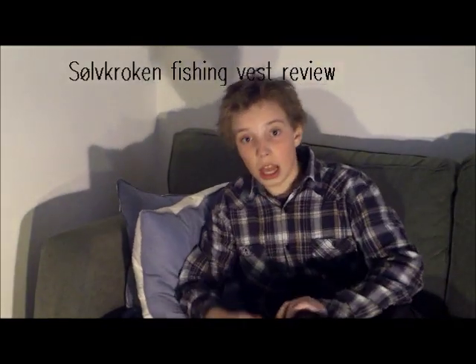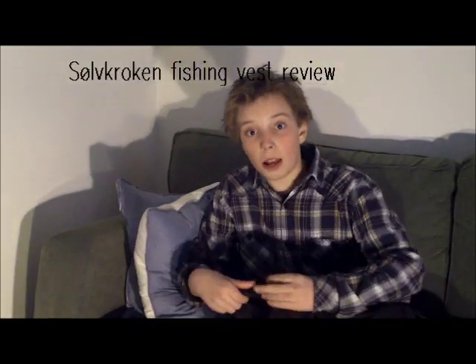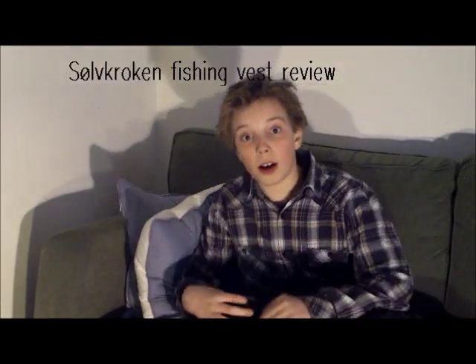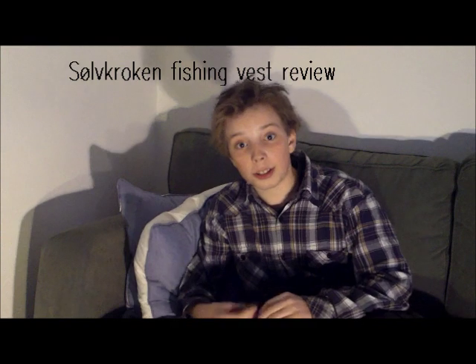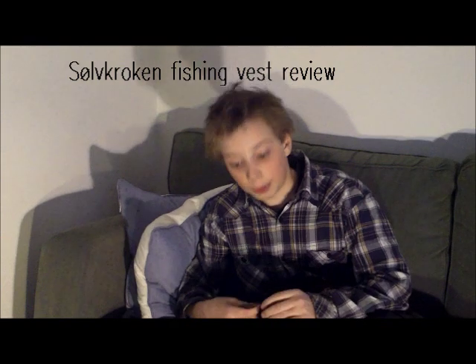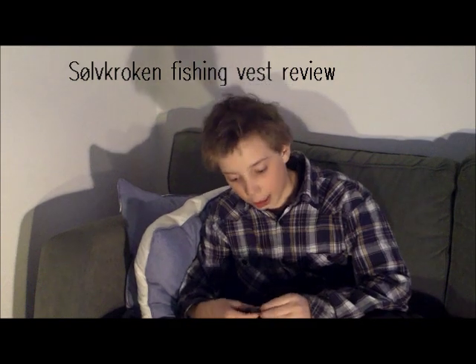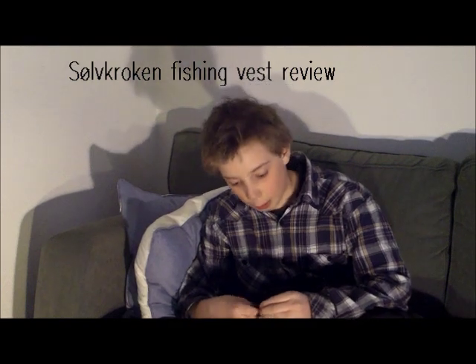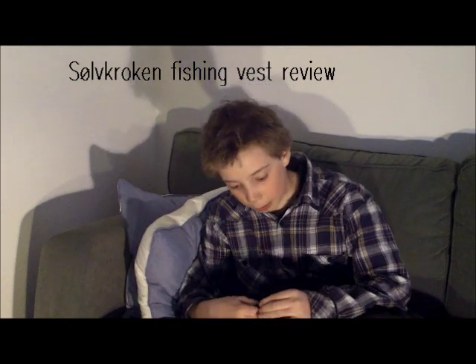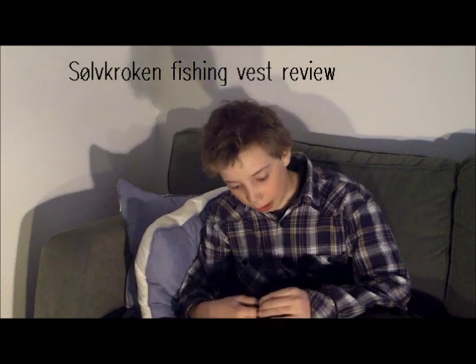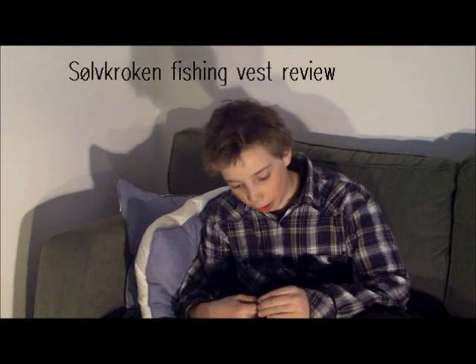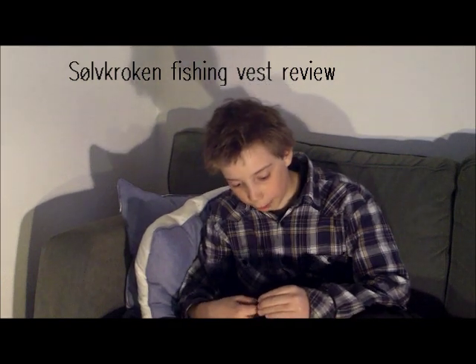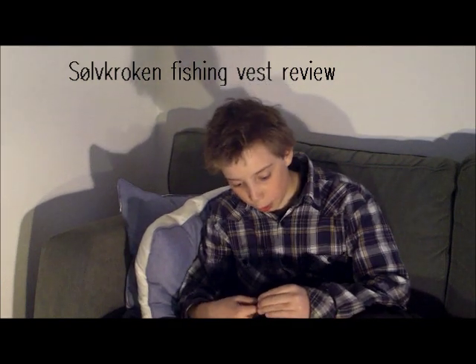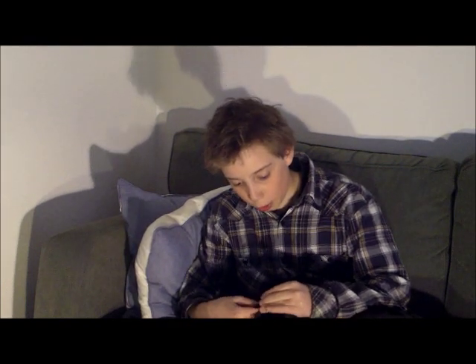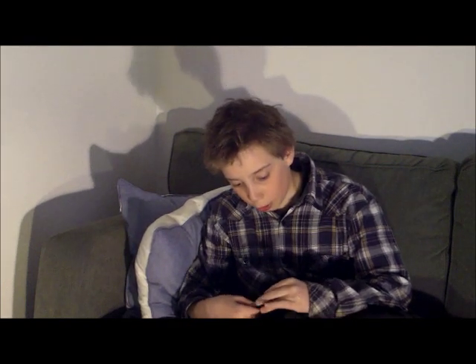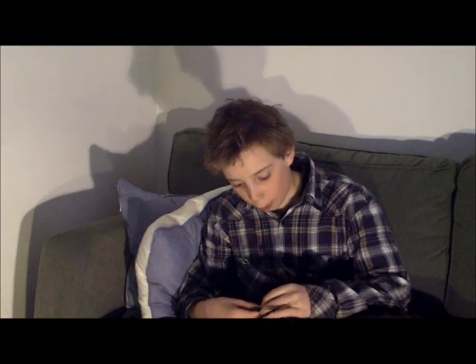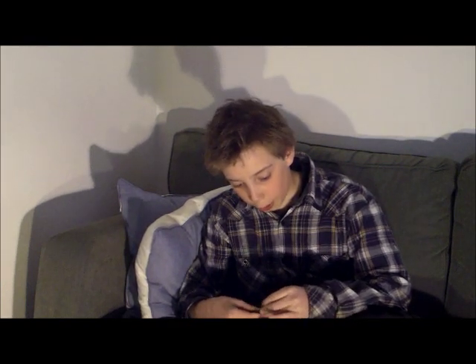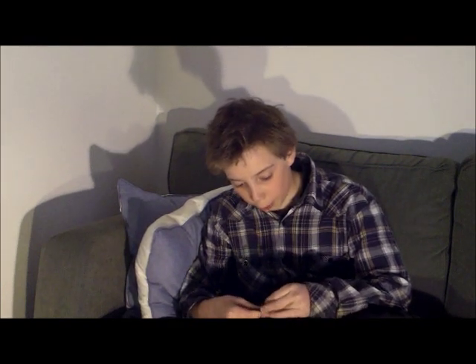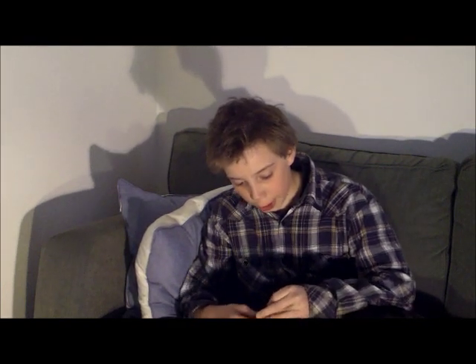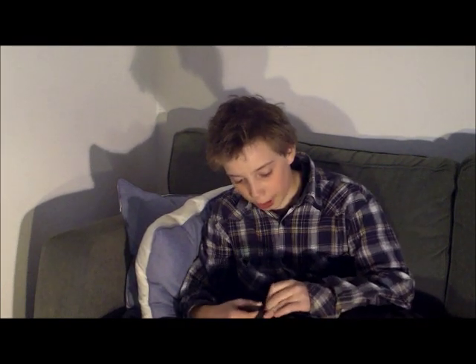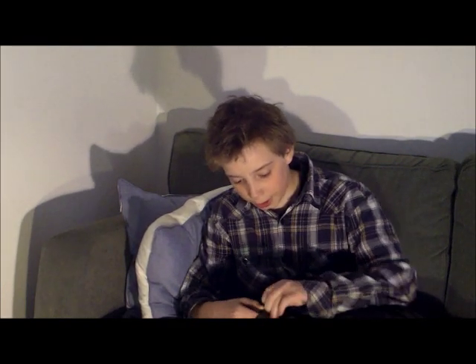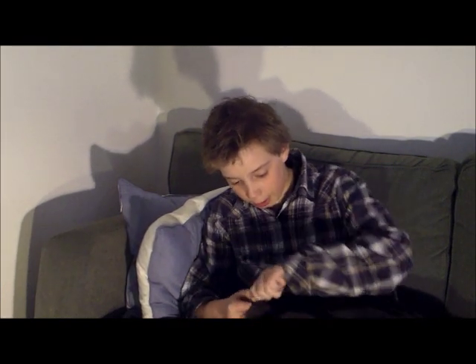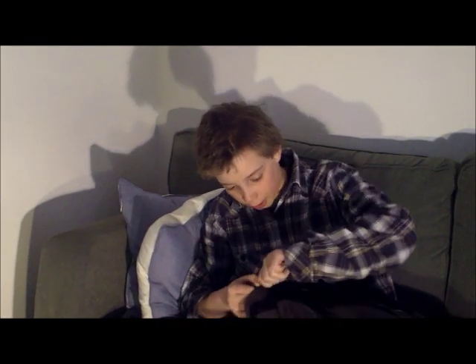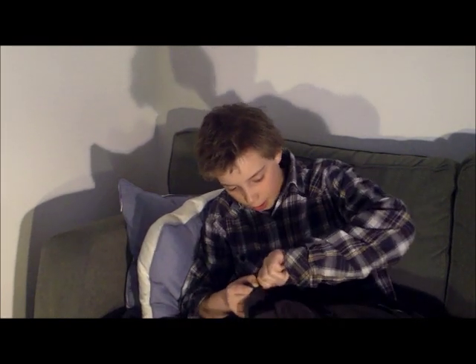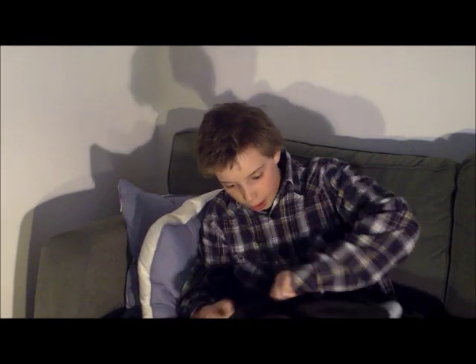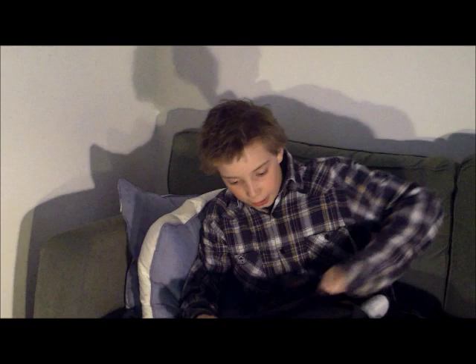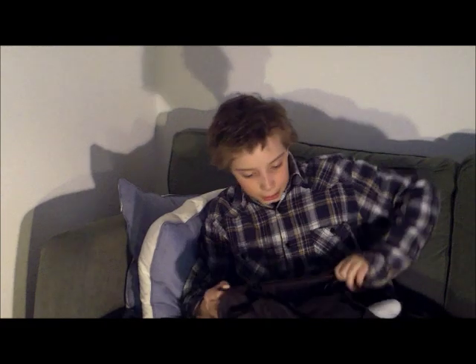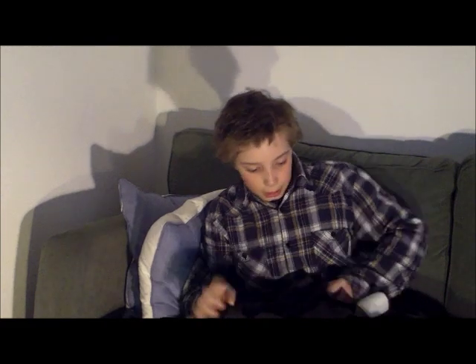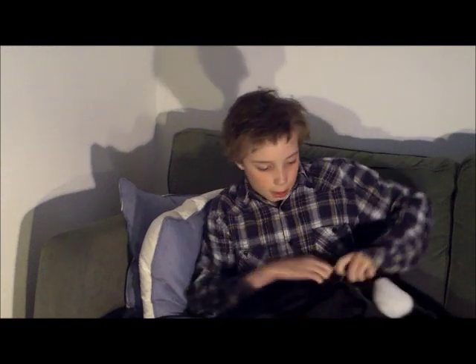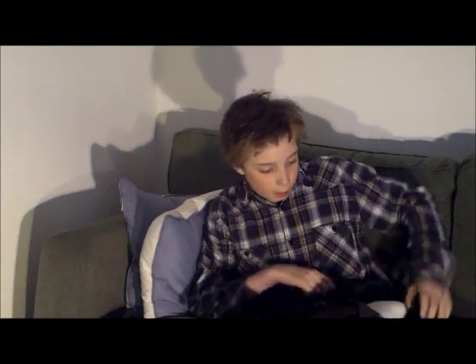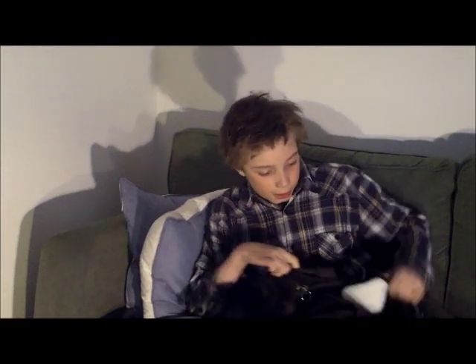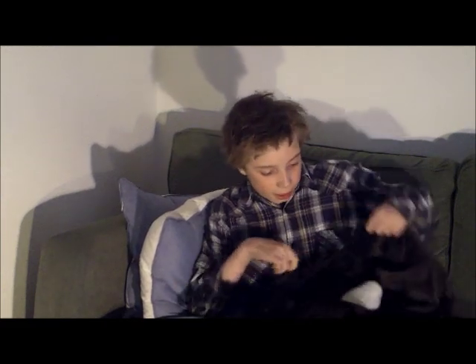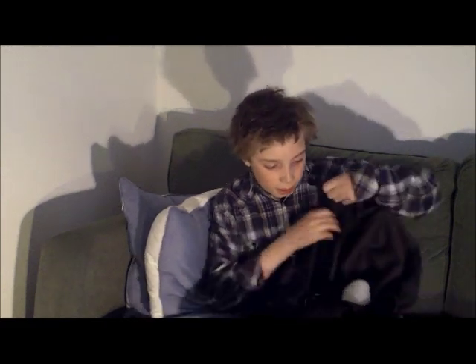Hello guys! Today I want to make a review for my new fishing vest. It is really nice.